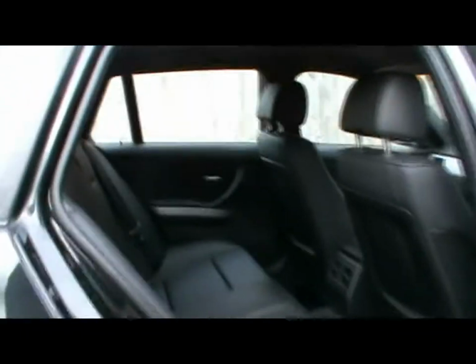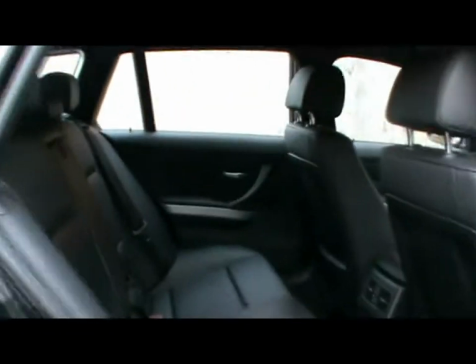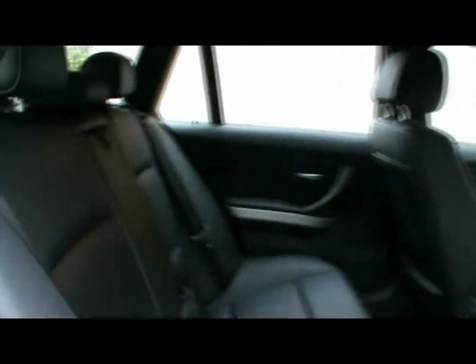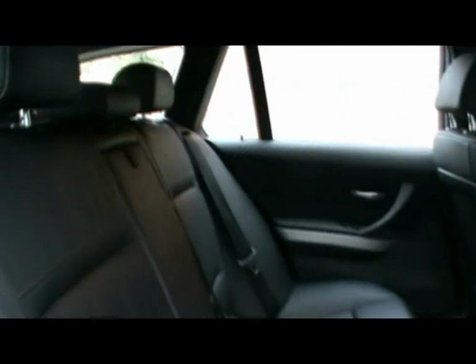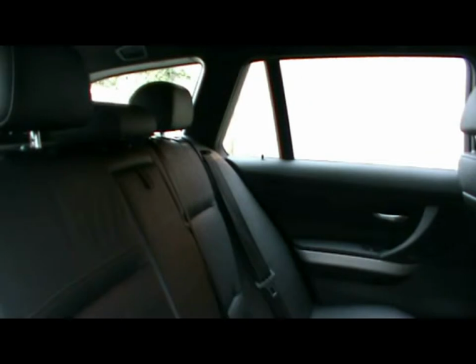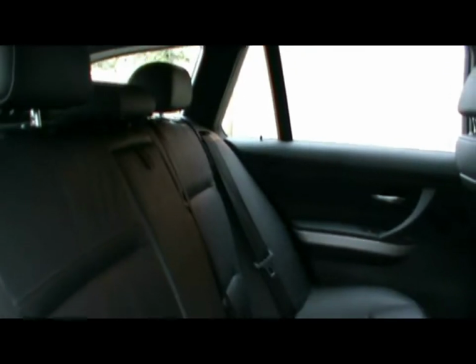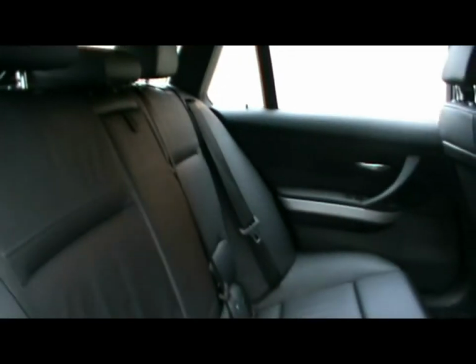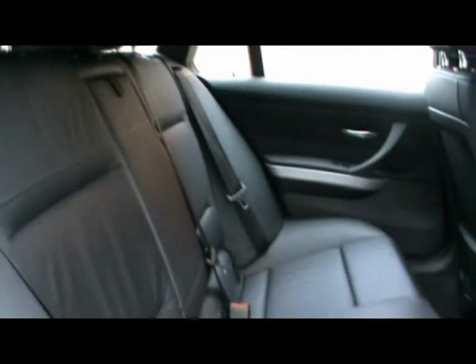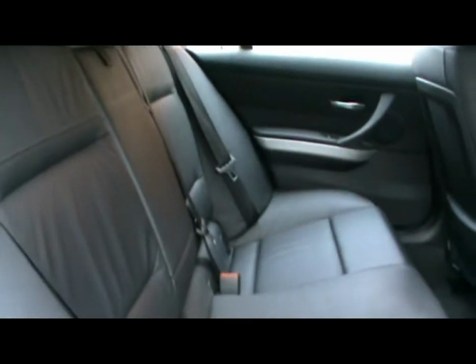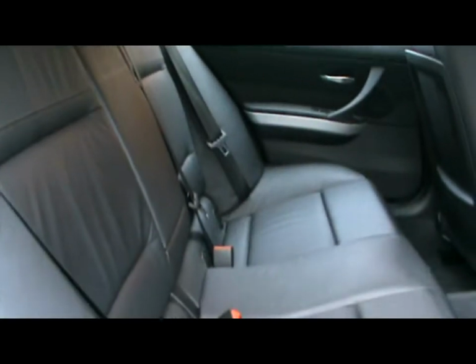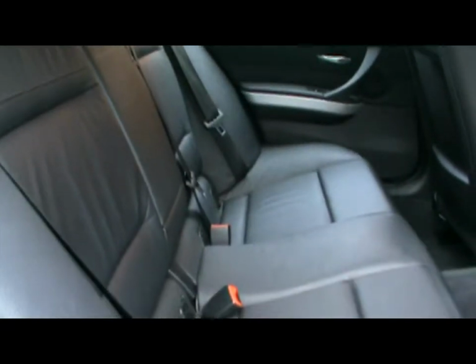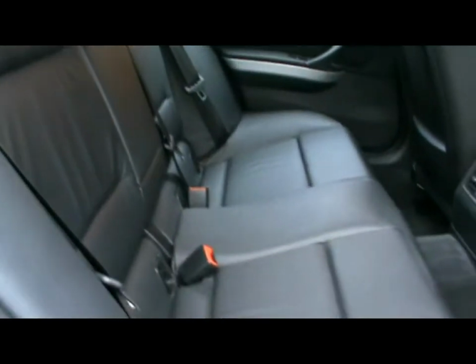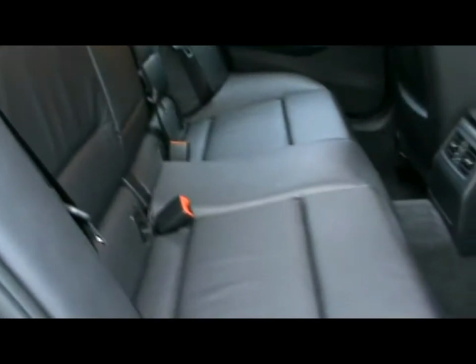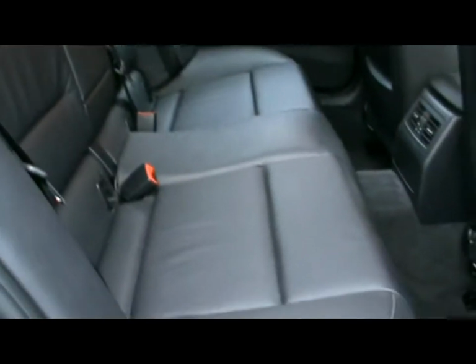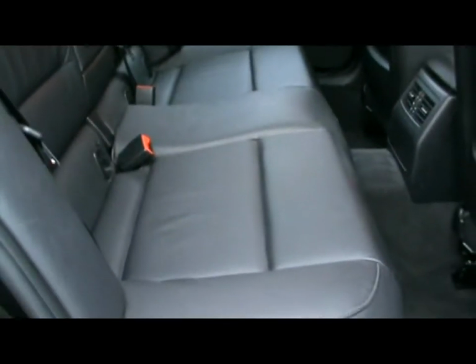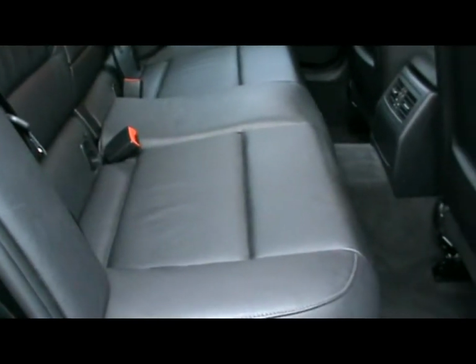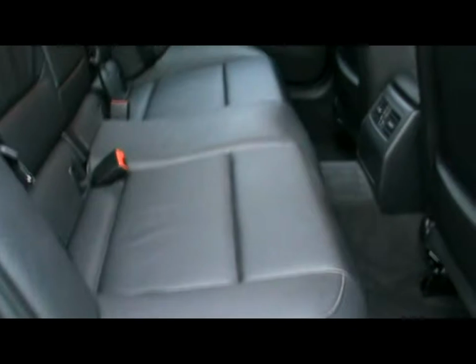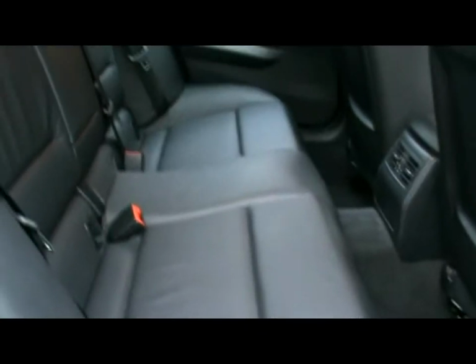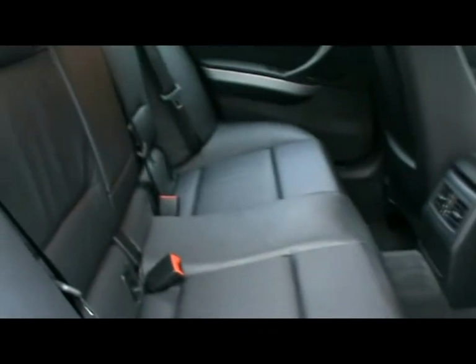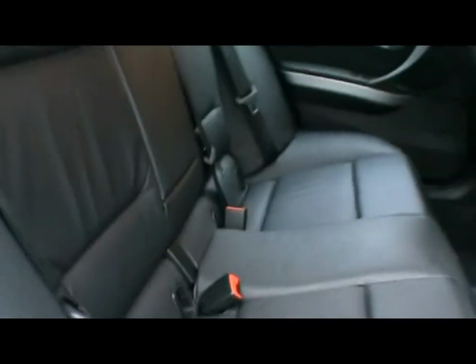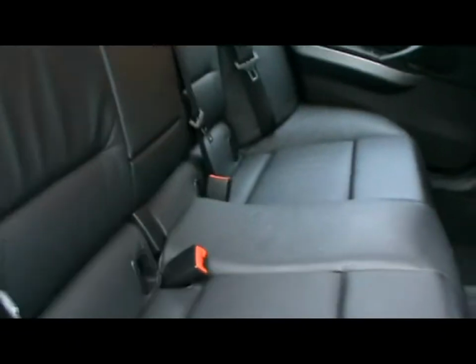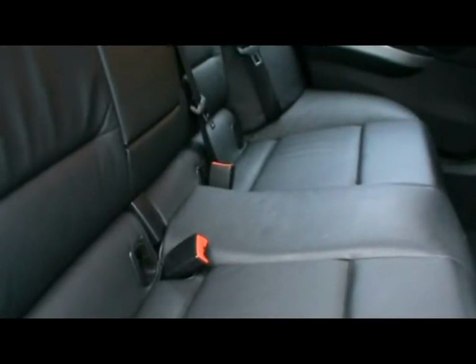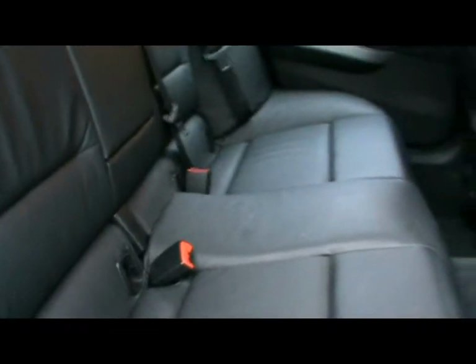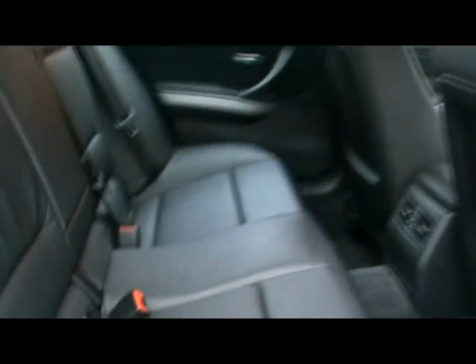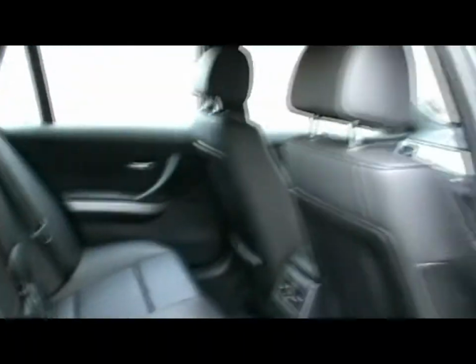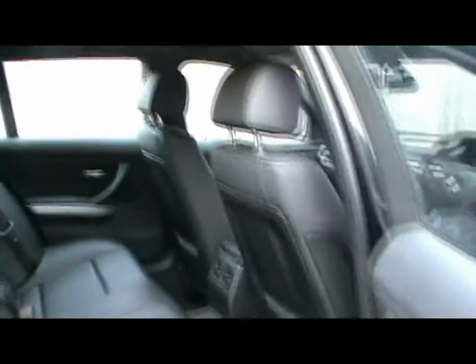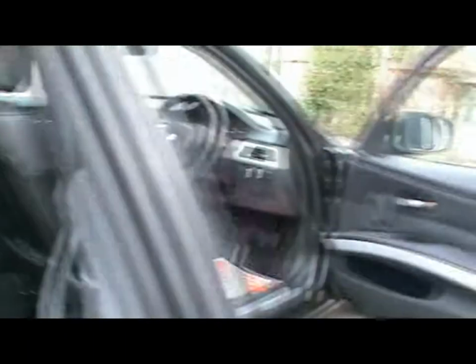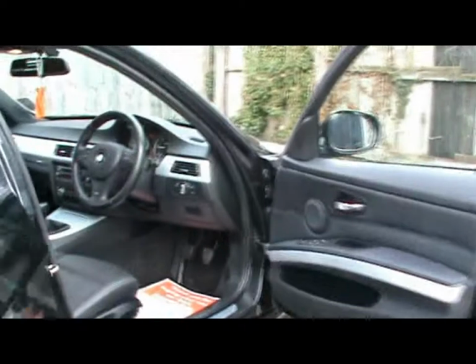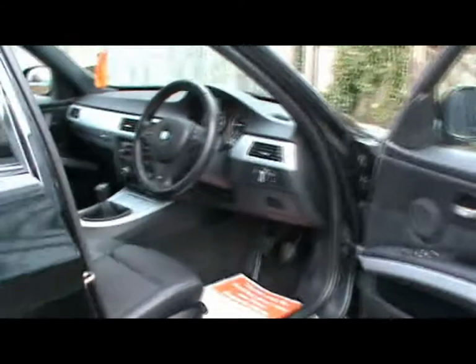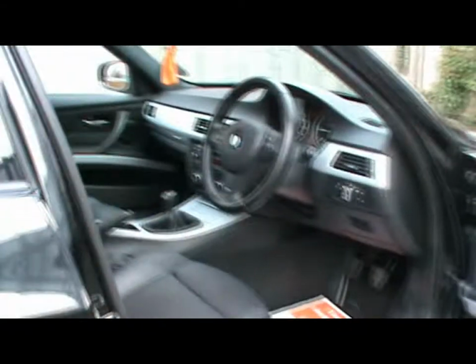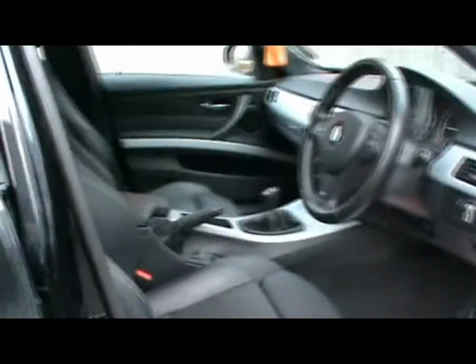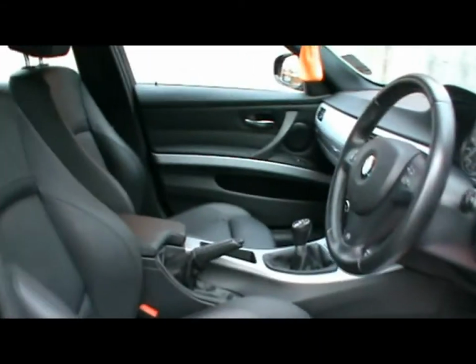Inside the car we've got full black Dakota leather interior, isofix child seat supports along the bottom there, and front sport seats.